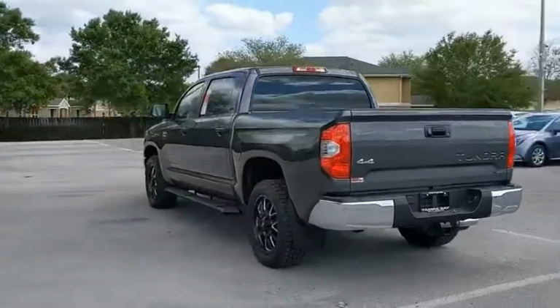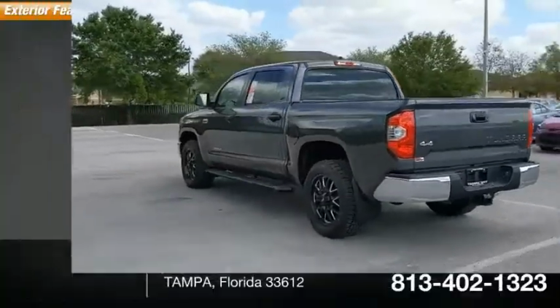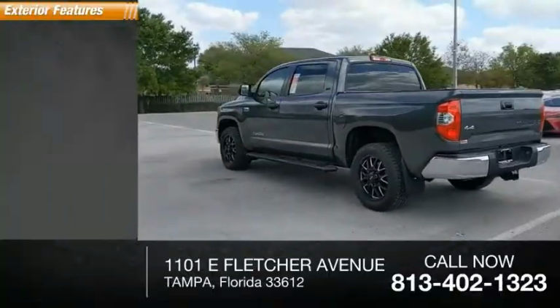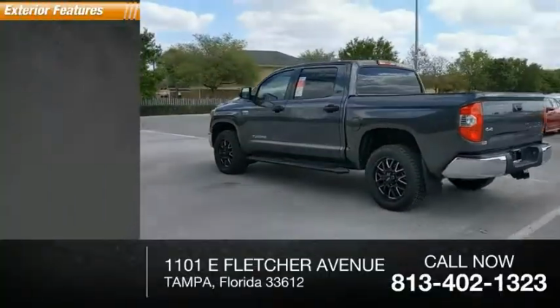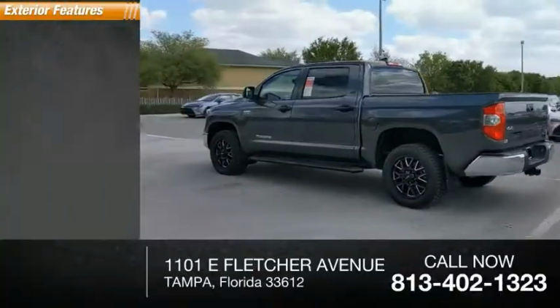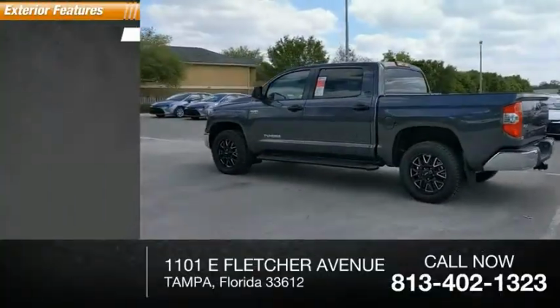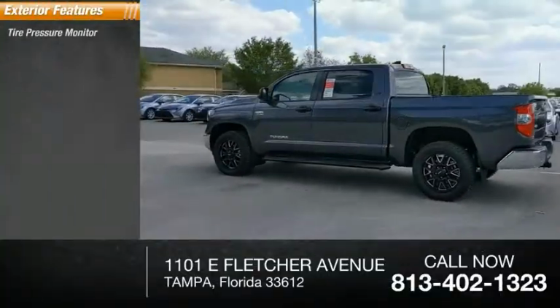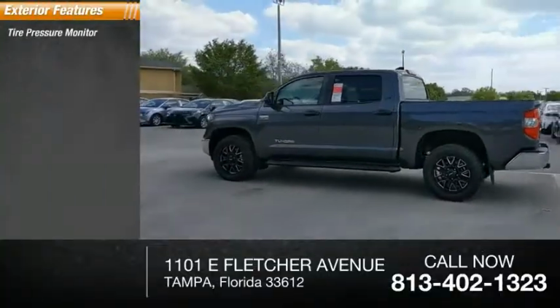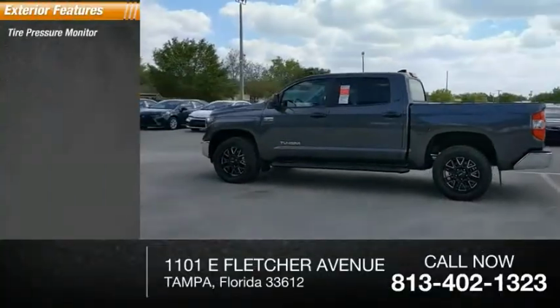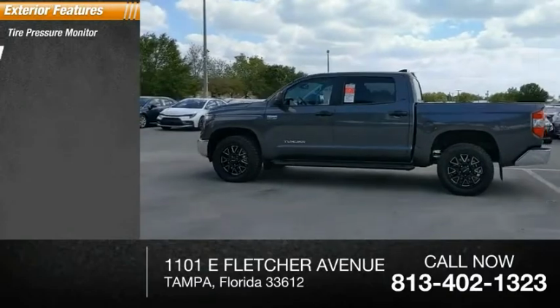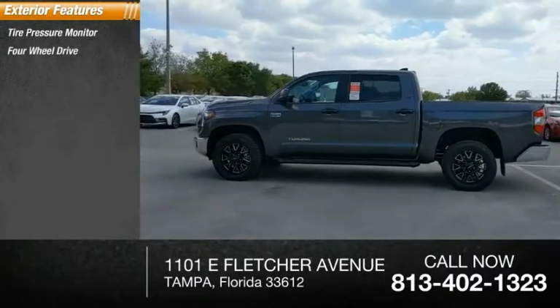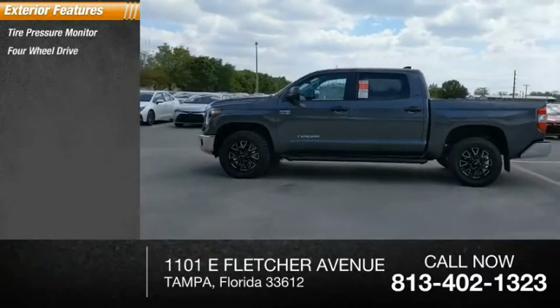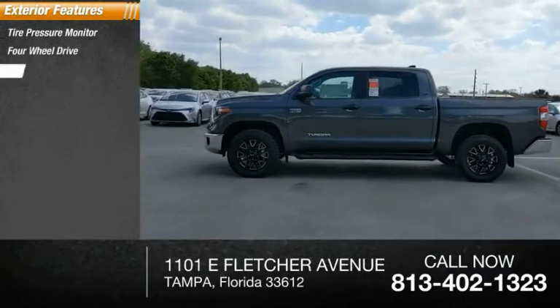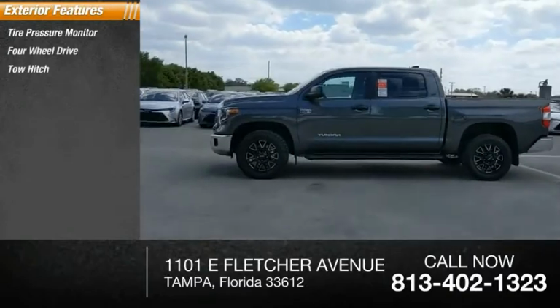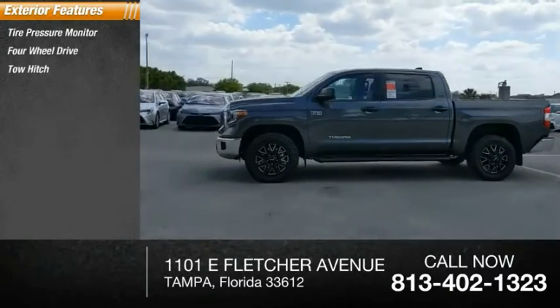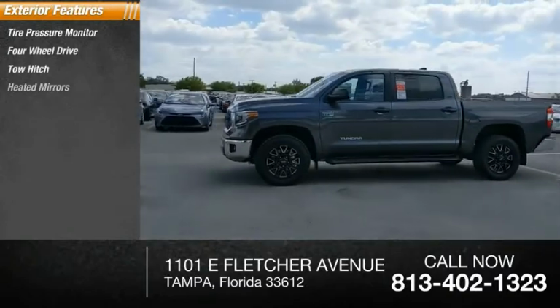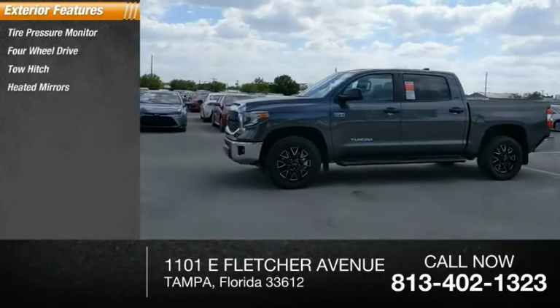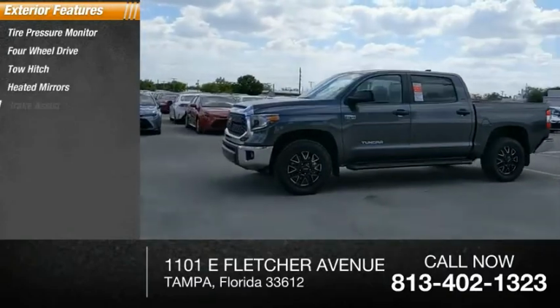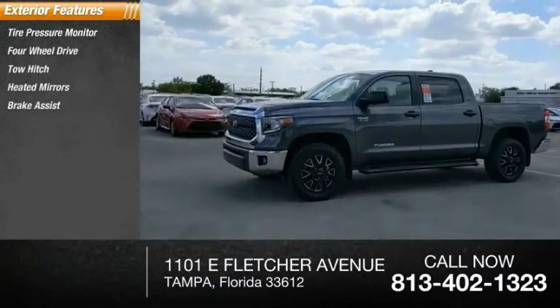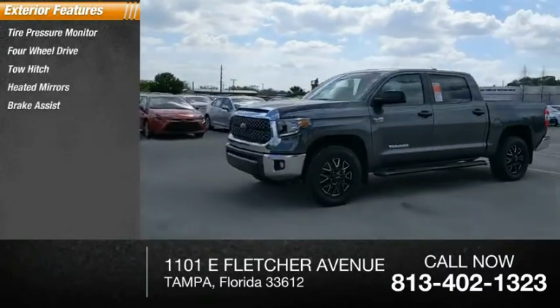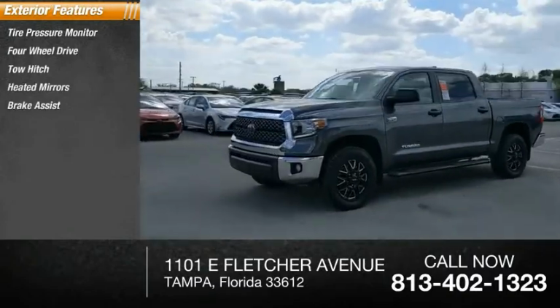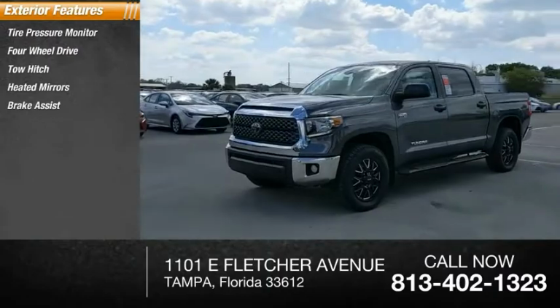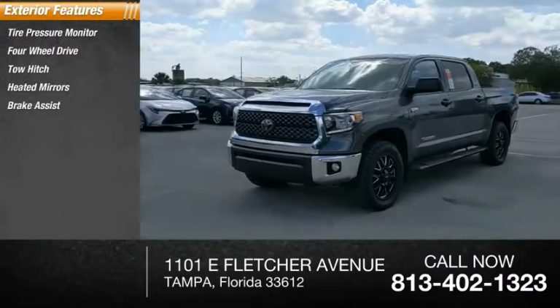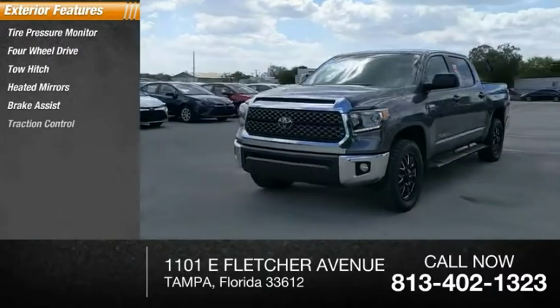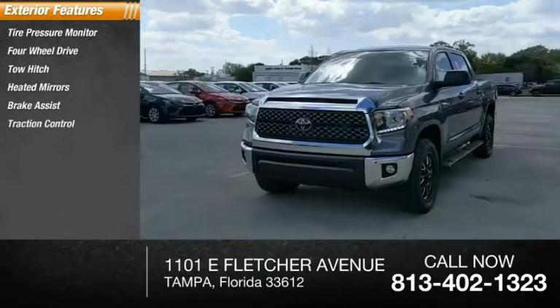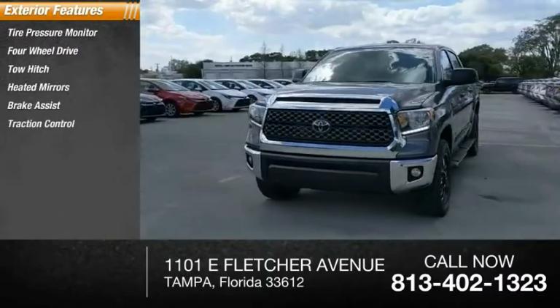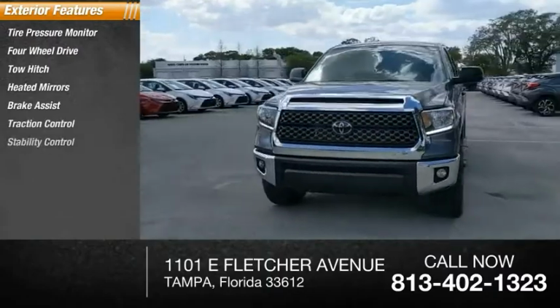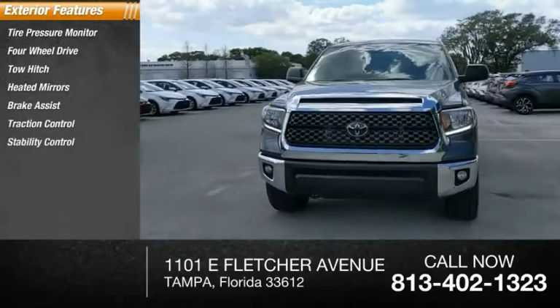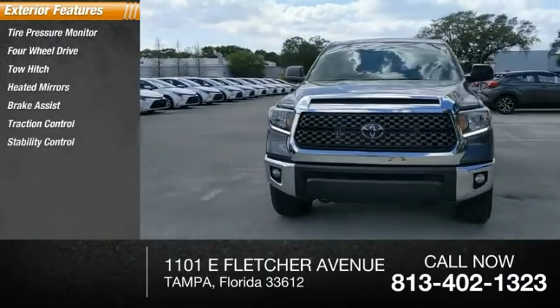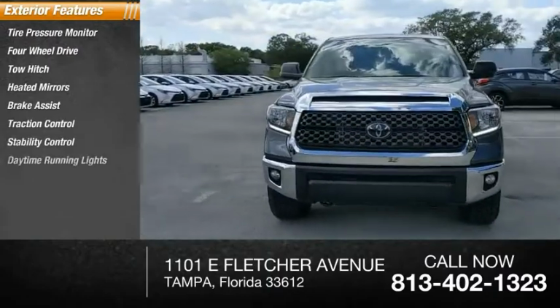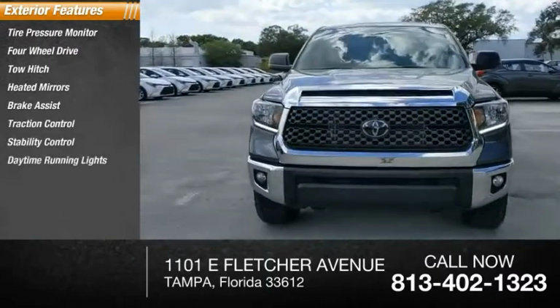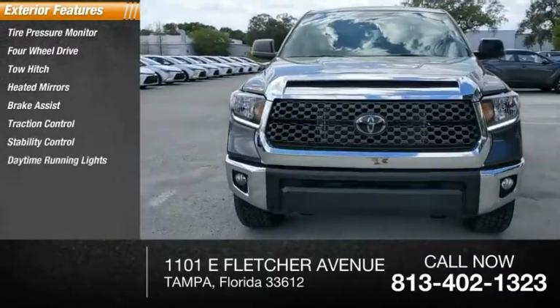Here are some of this vehicle's great options: tire pressure monitor, 4-wheel drive, tow hitch, heated mirrors, brake assist, traction control, stability control, daytime running lights, engine immobilizer.